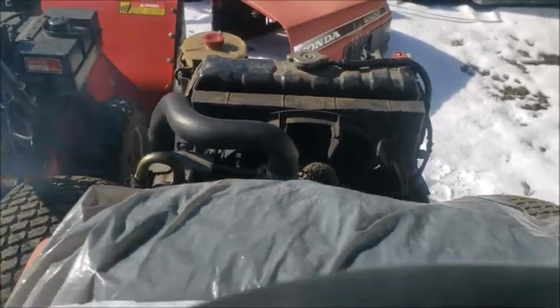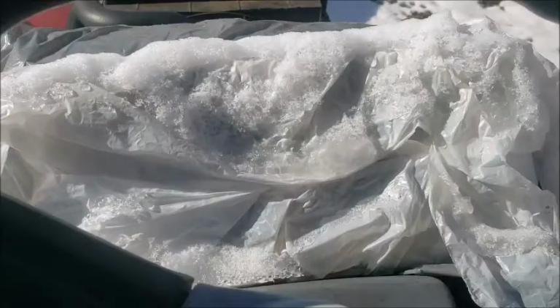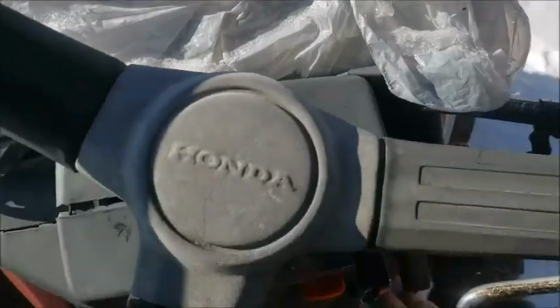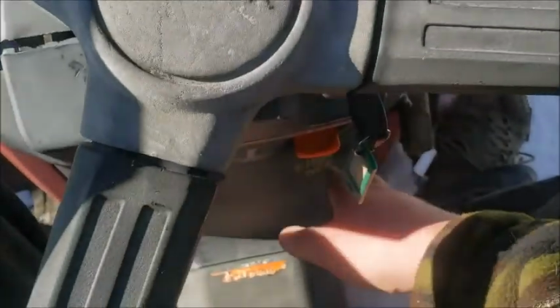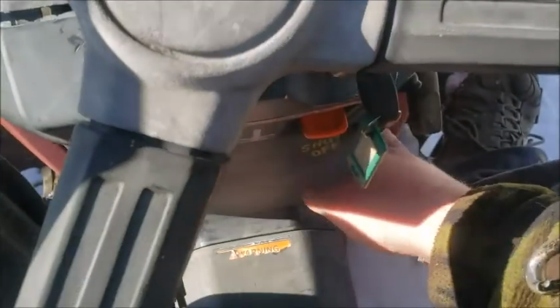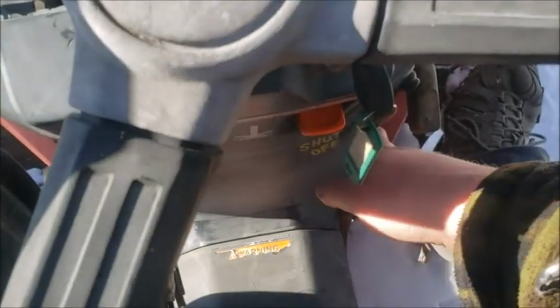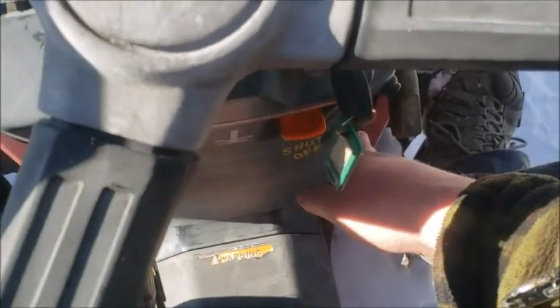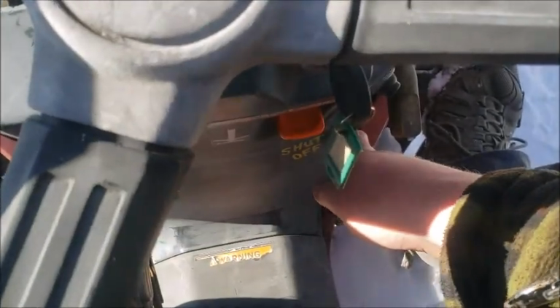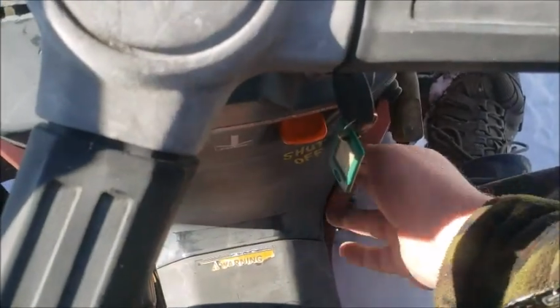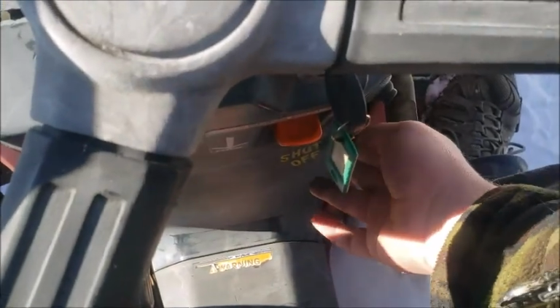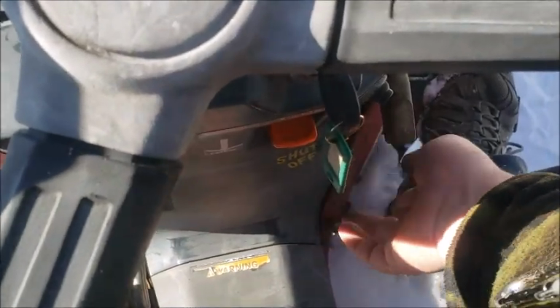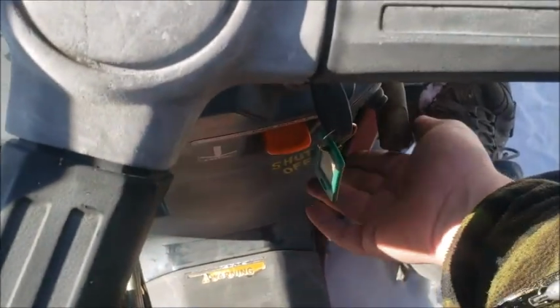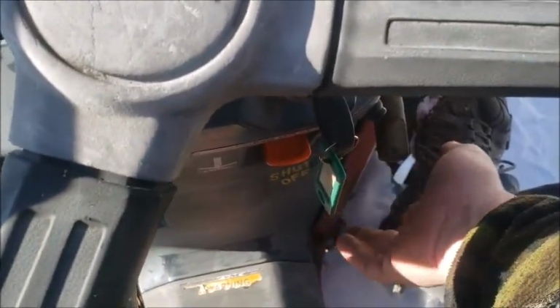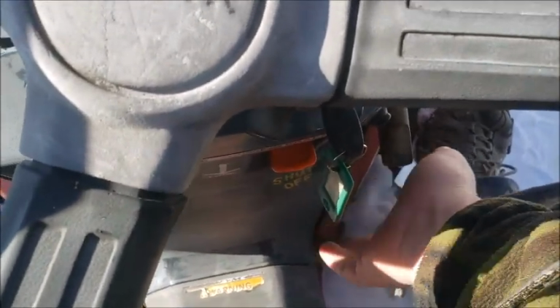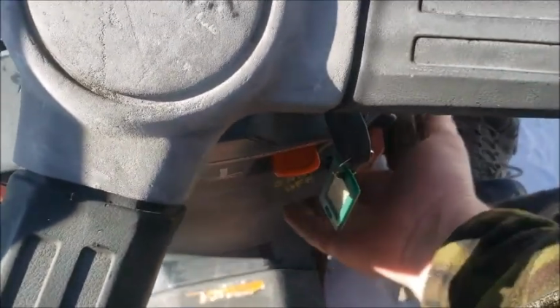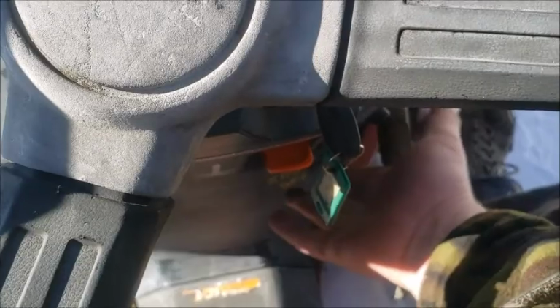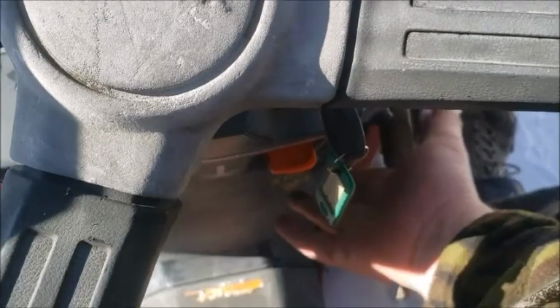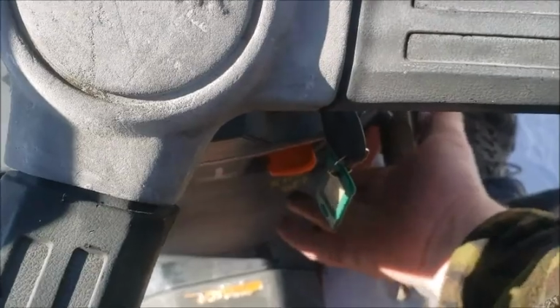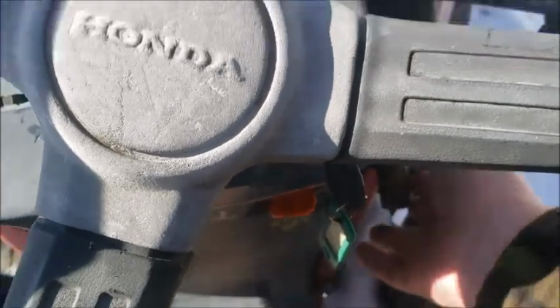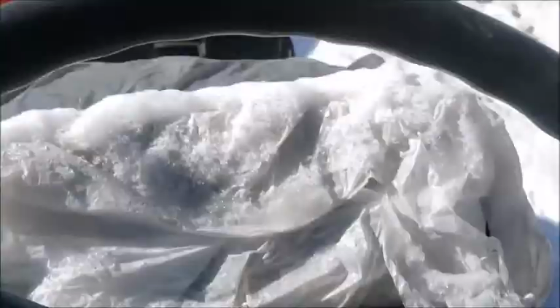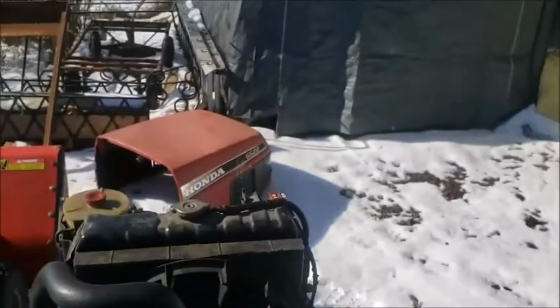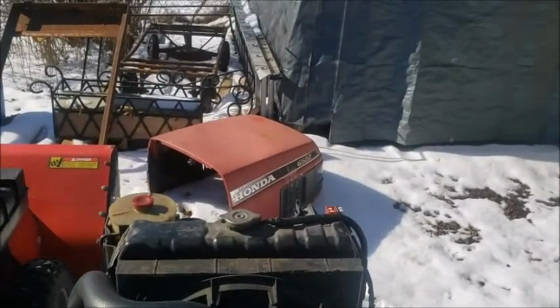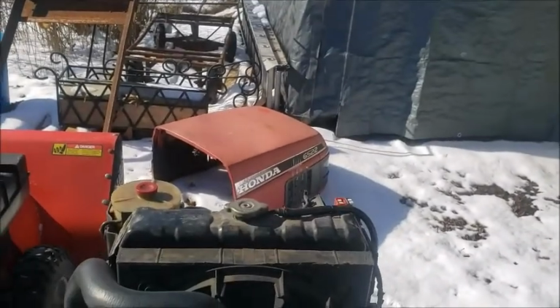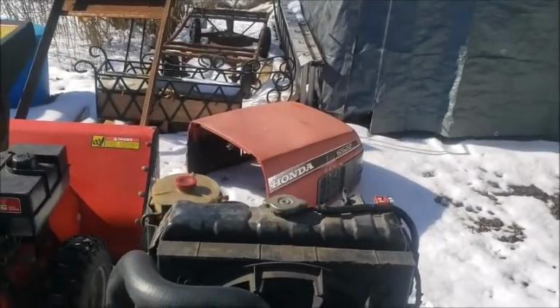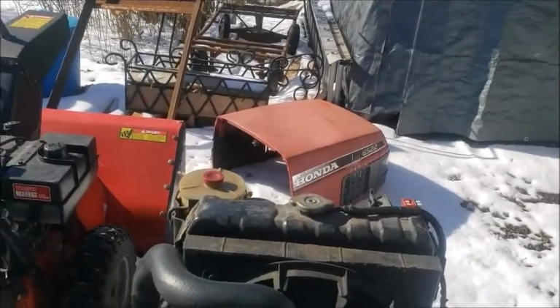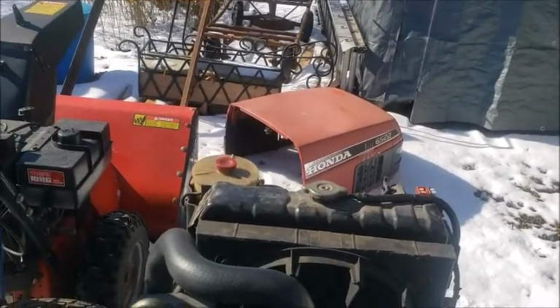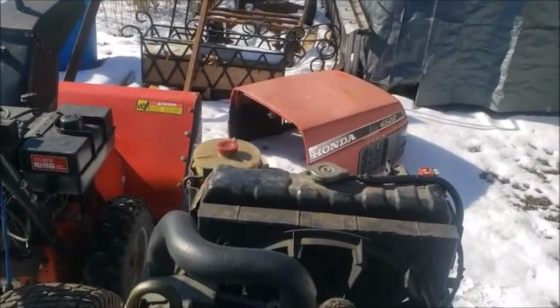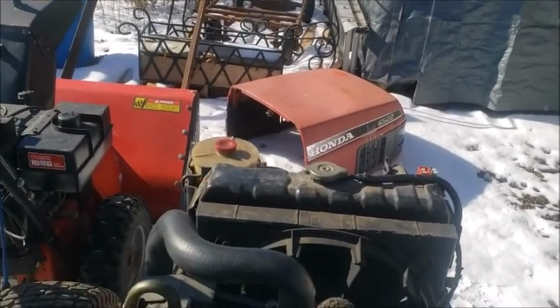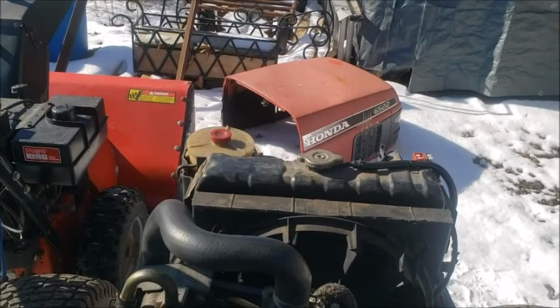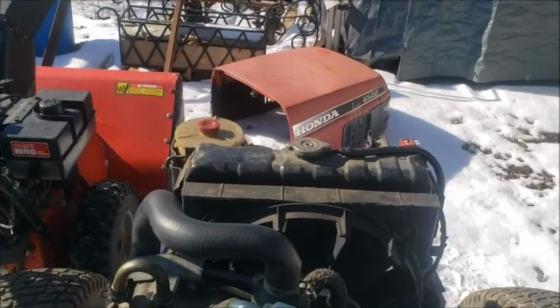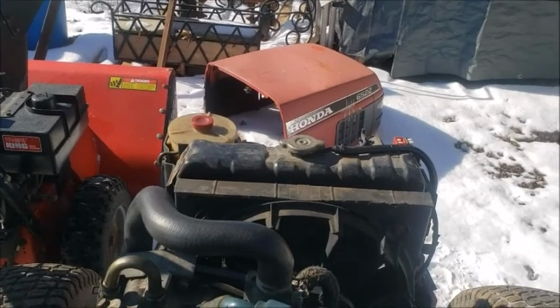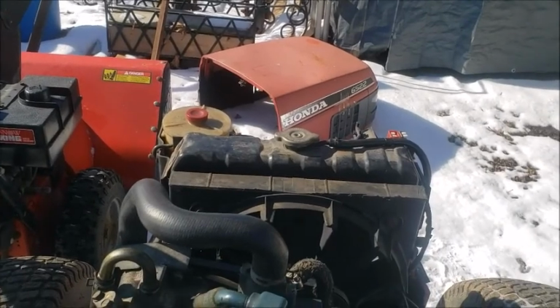It definitely helps when the shutoff is in the on position, not the off position. My bad. Let's try this once more.